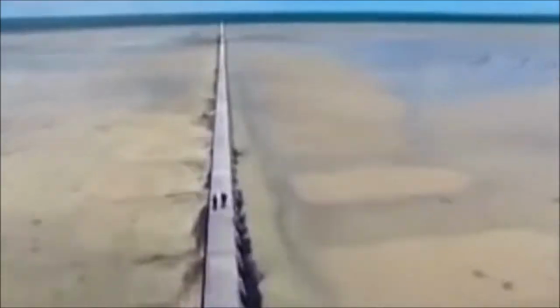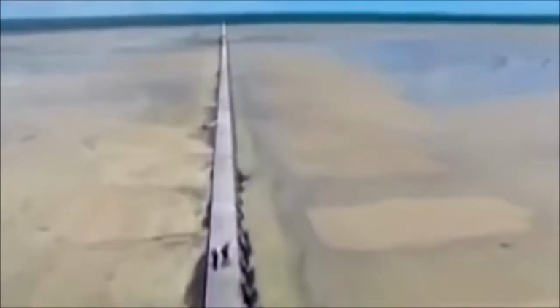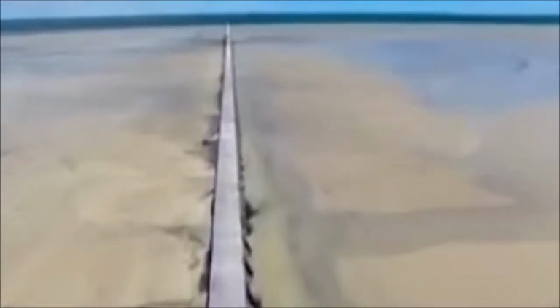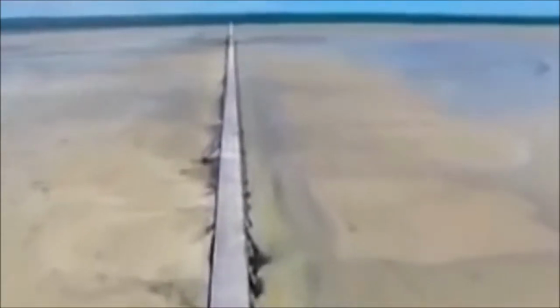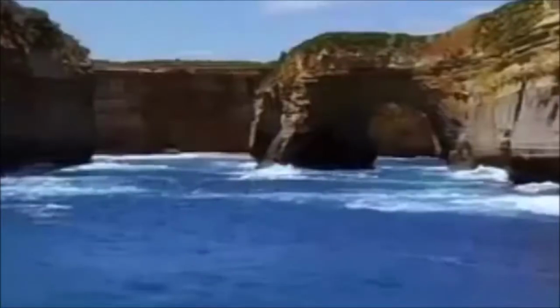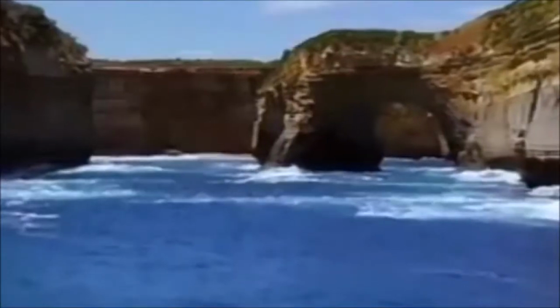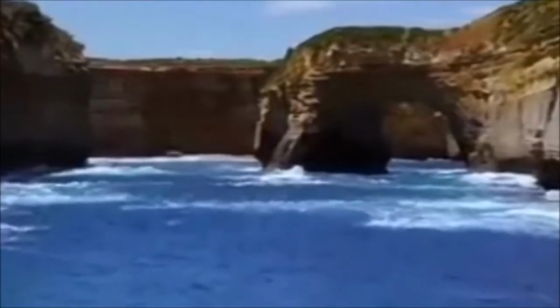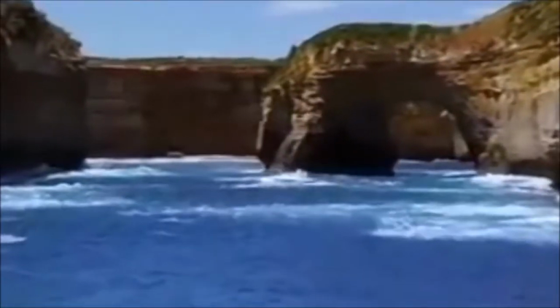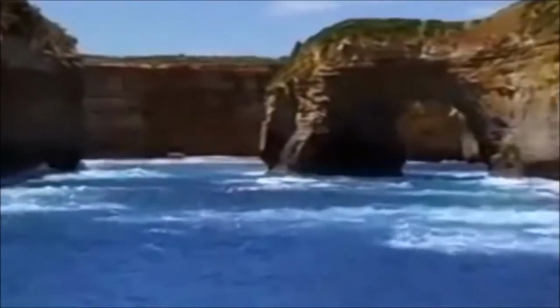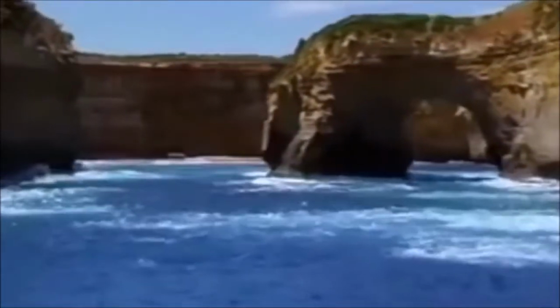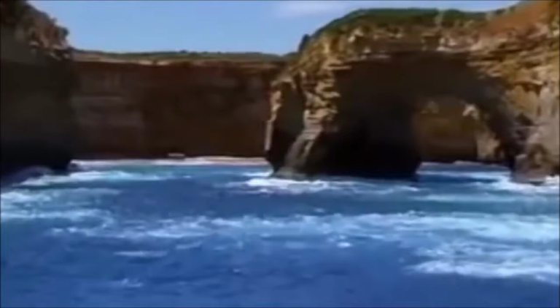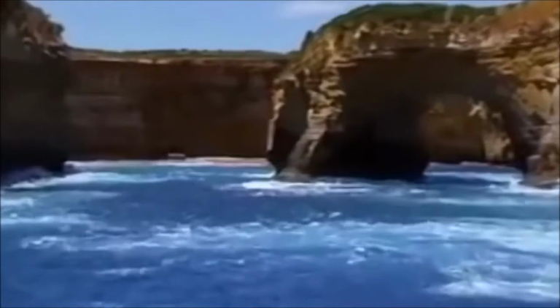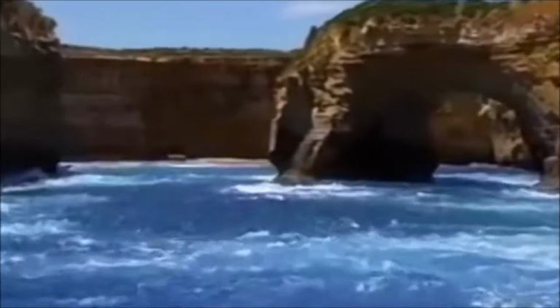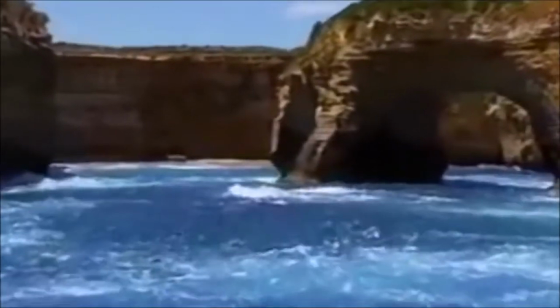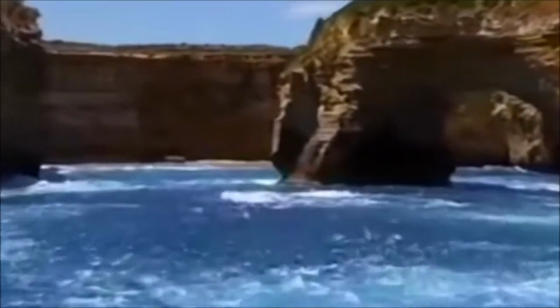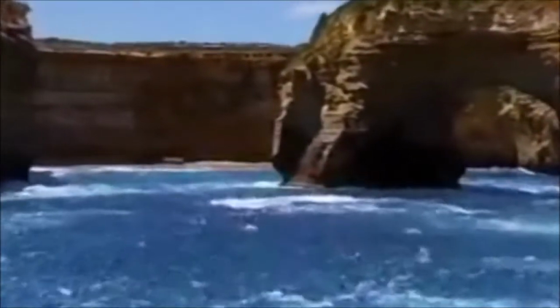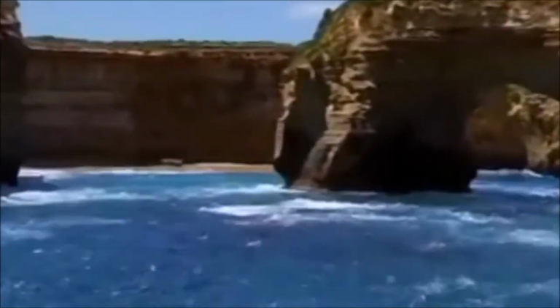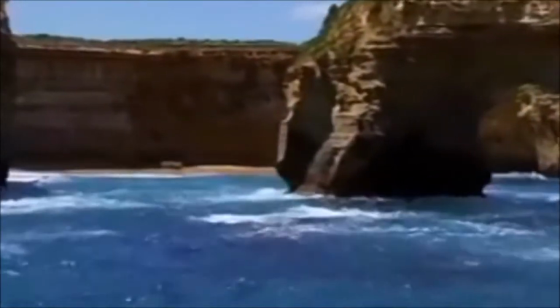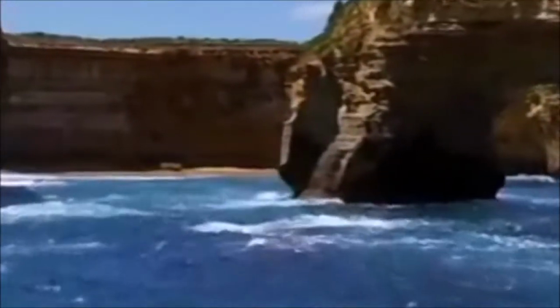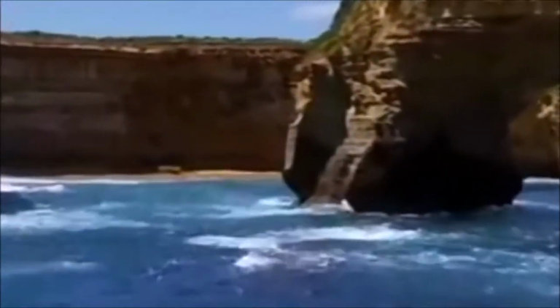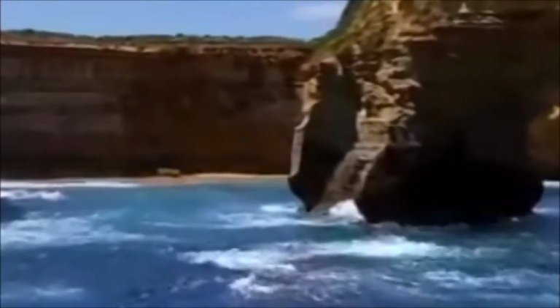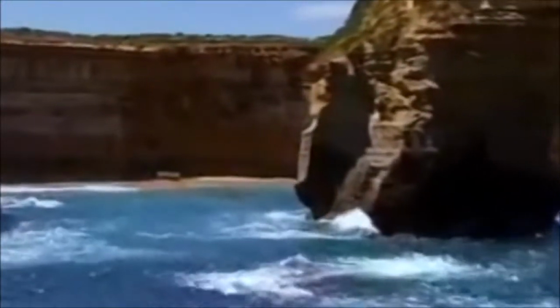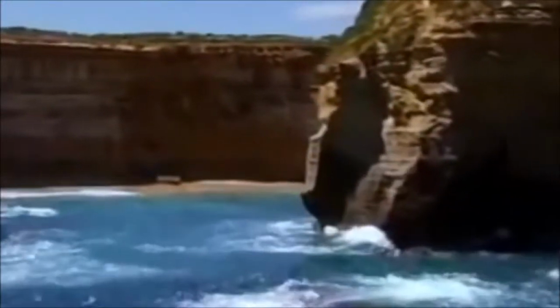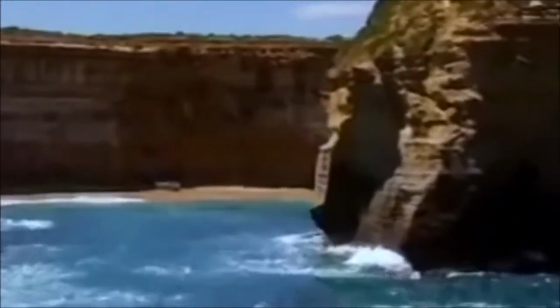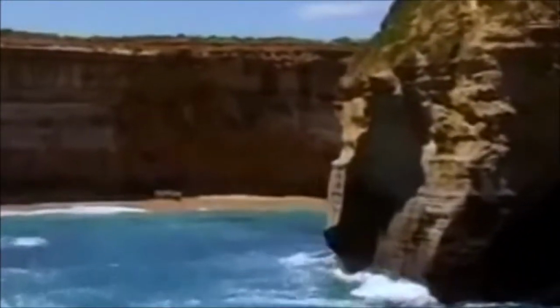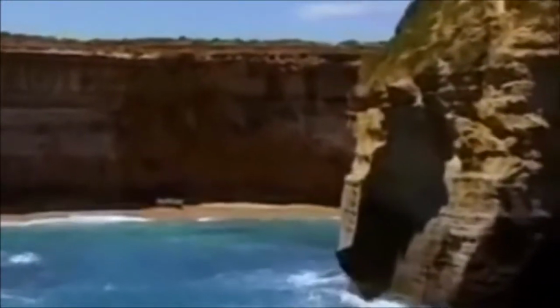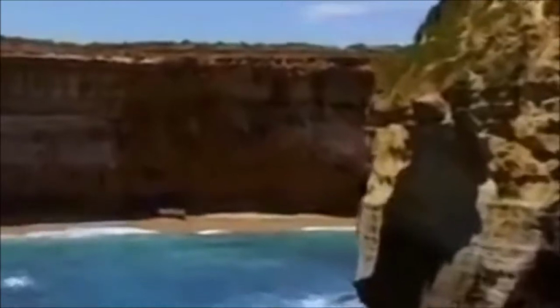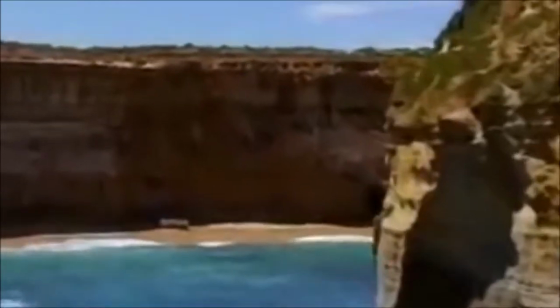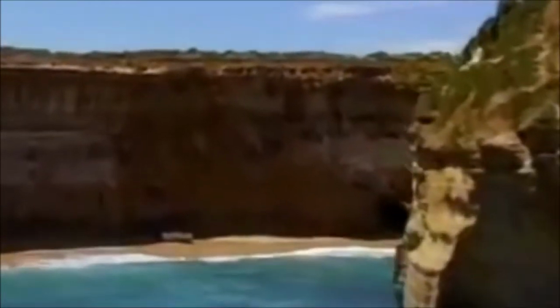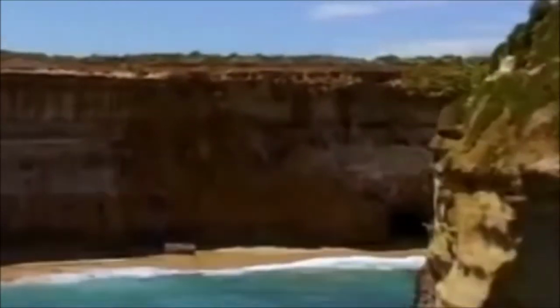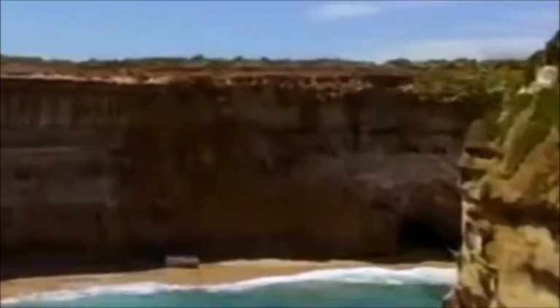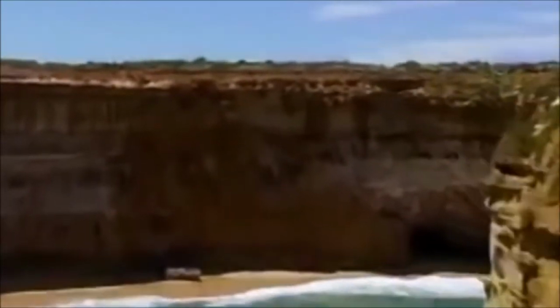After all, haven't navigators, geographers, and map makers mapped these areas? And shouldn't they have noticed this quirk by now, if the earth is indeed flat?